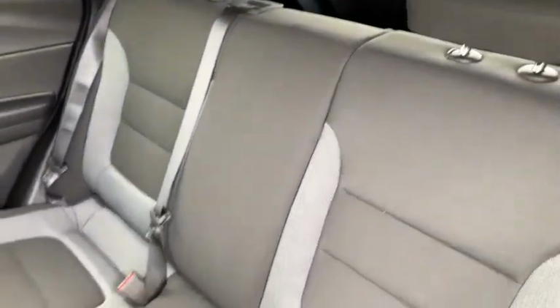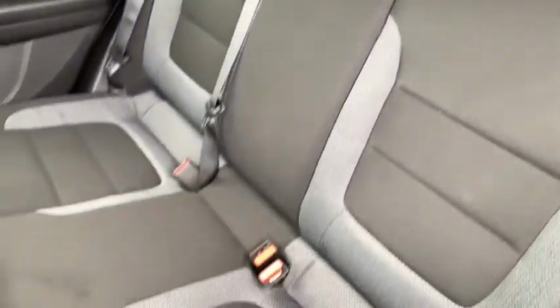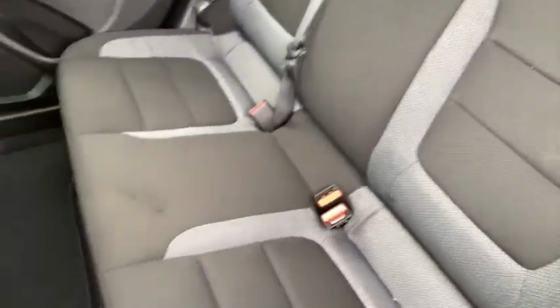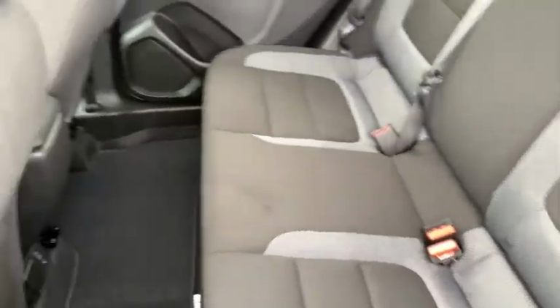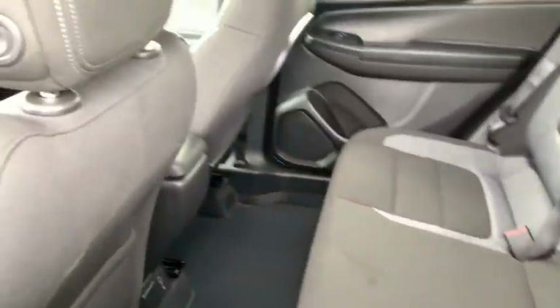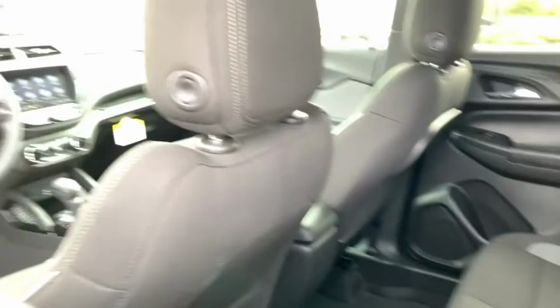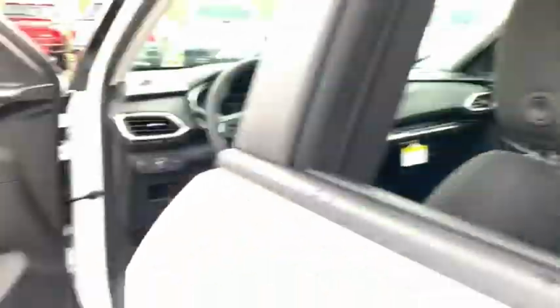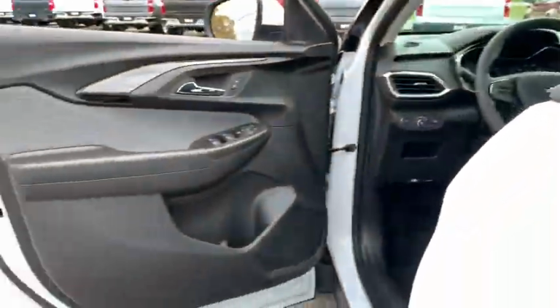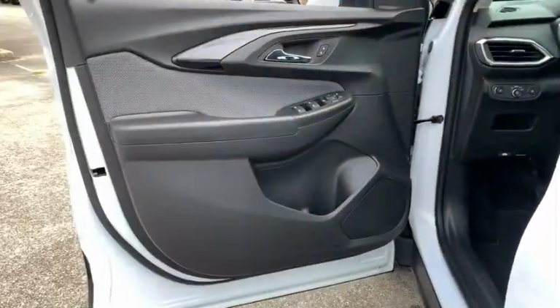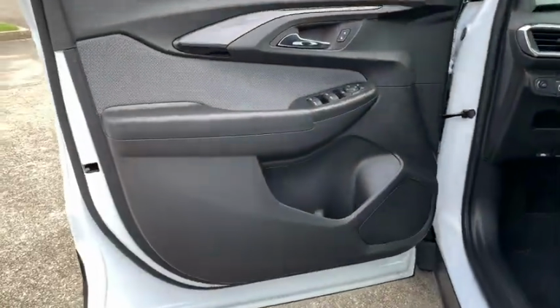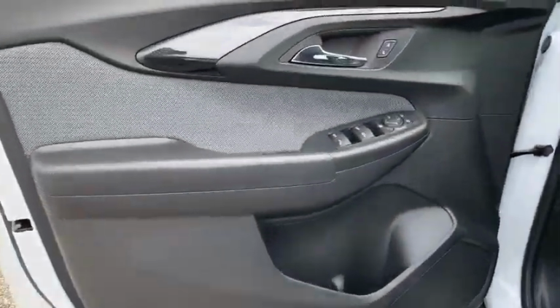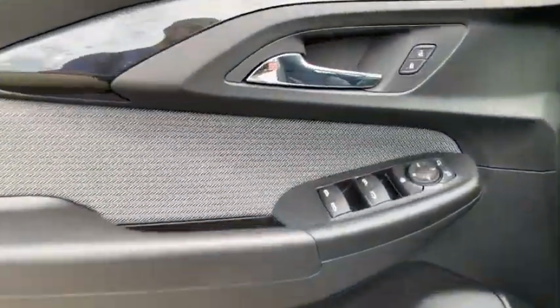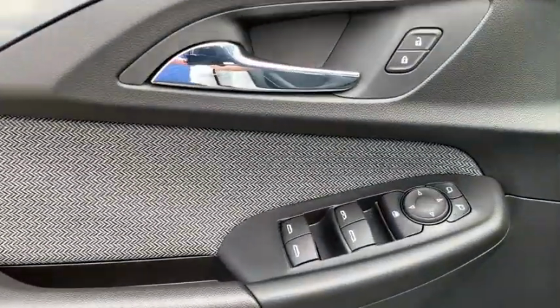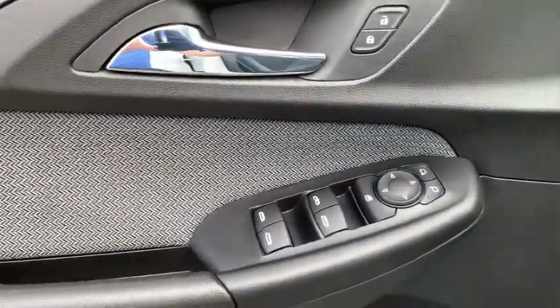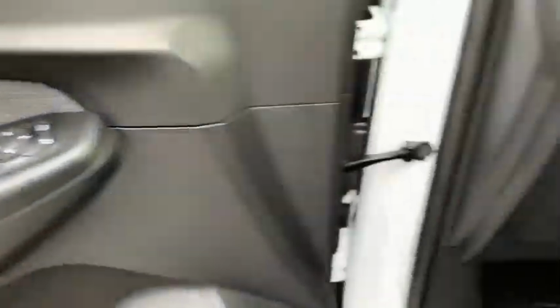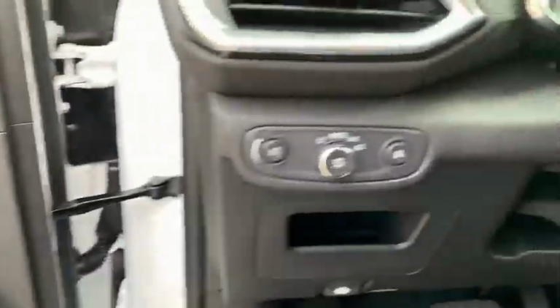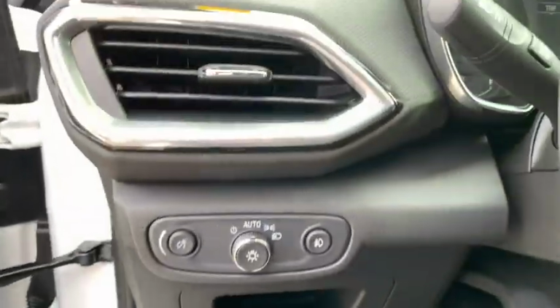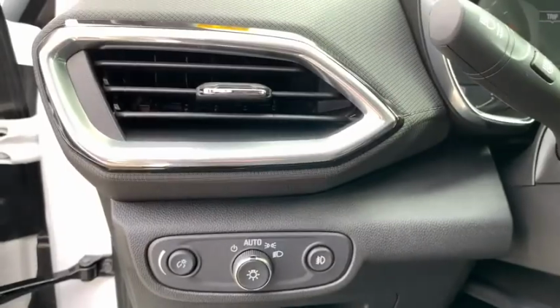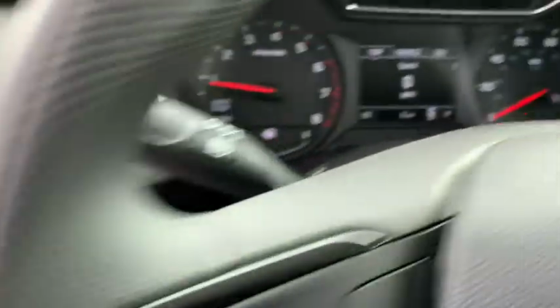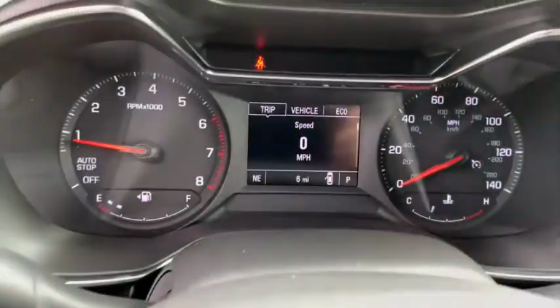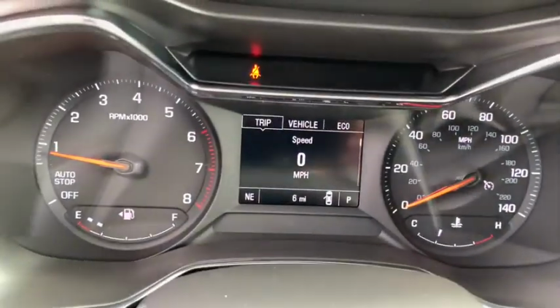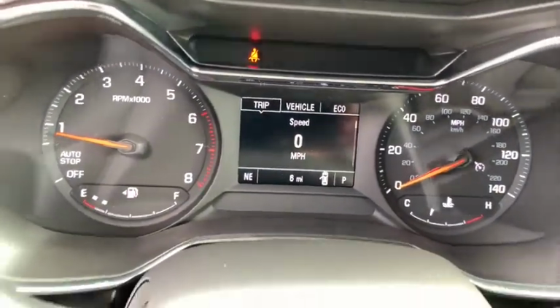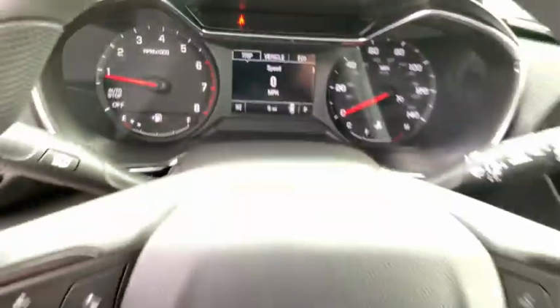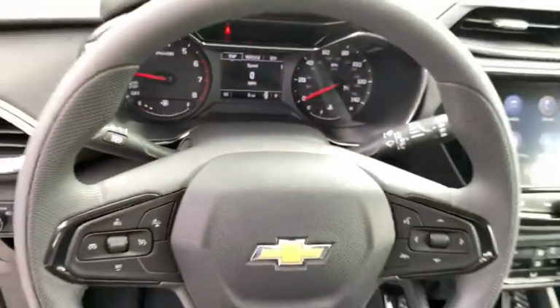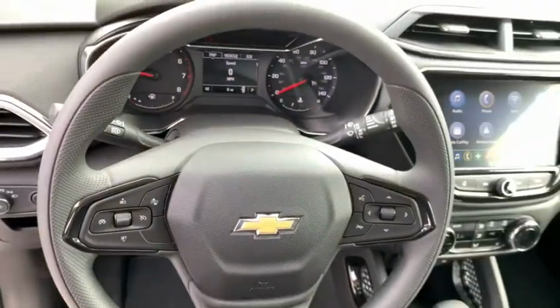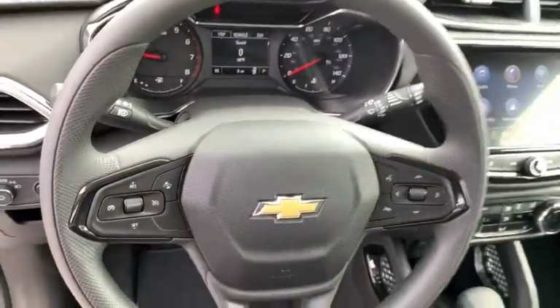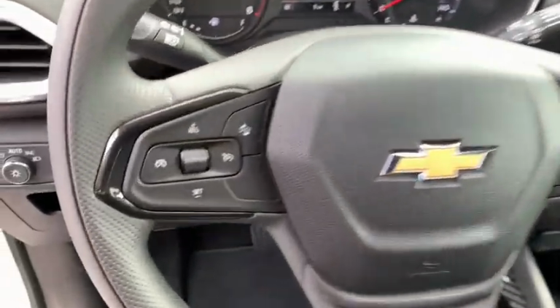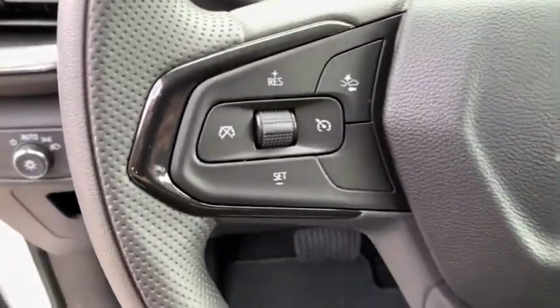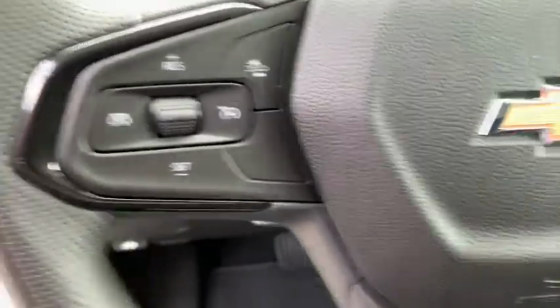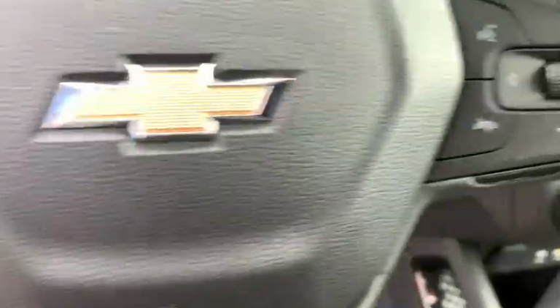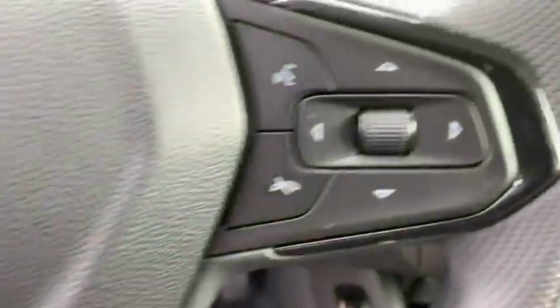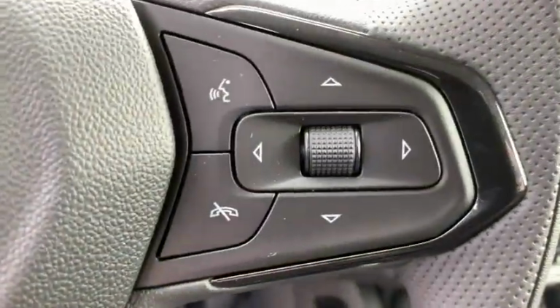Traction control, dual airbags, power steering, auto dimming rear view mirror, four wheel disc brakes, compass, heated front driver and passenger seat, rear window defroster, fog lights, power windows, security system, trip computer.